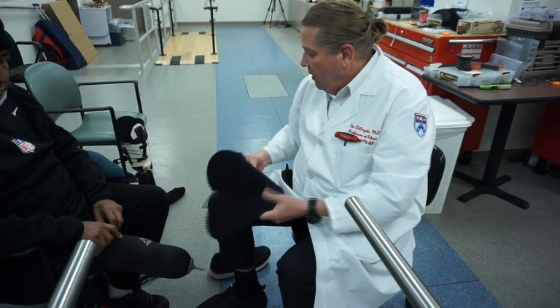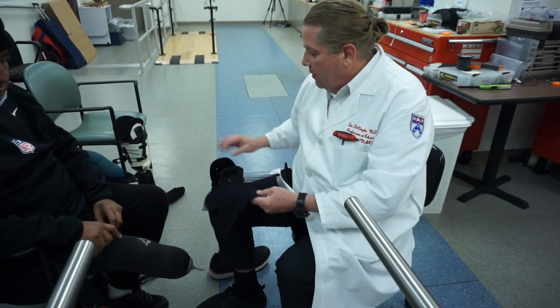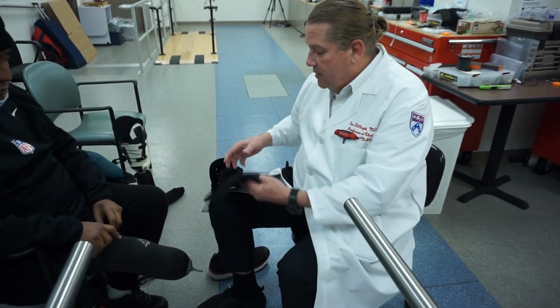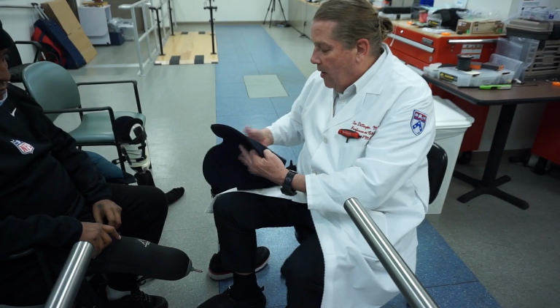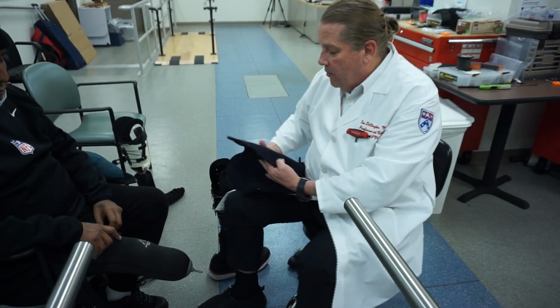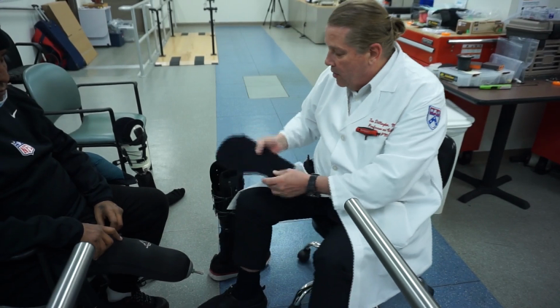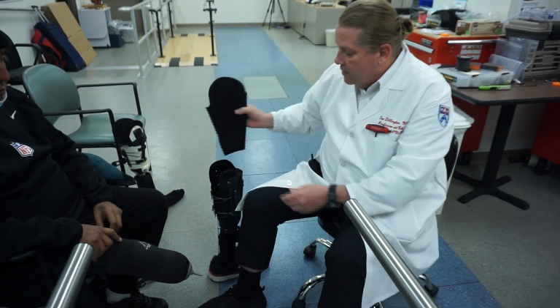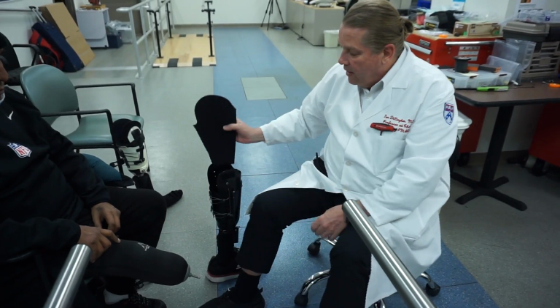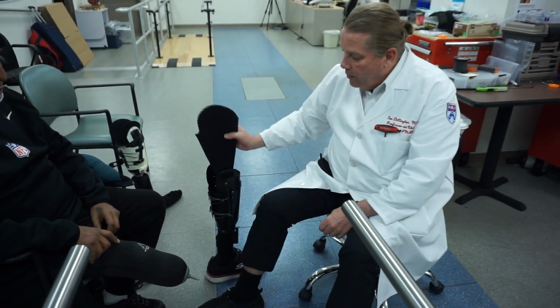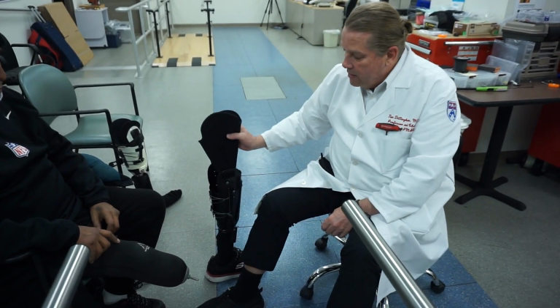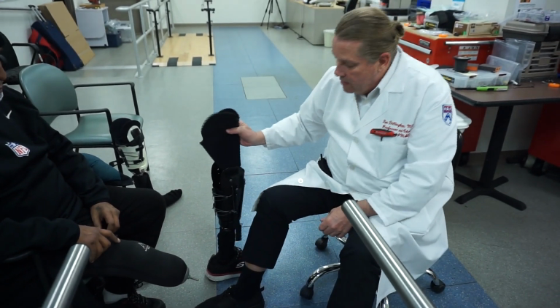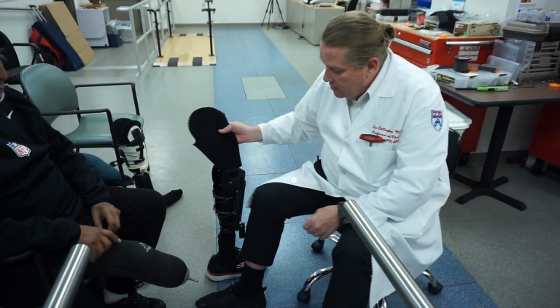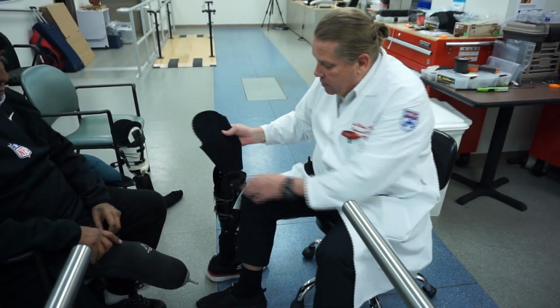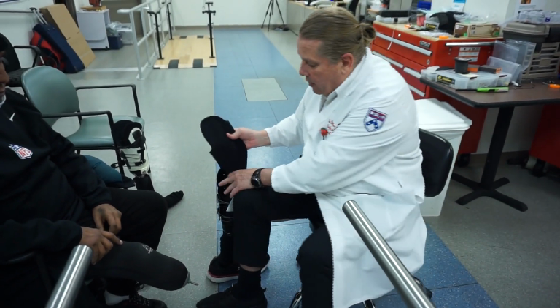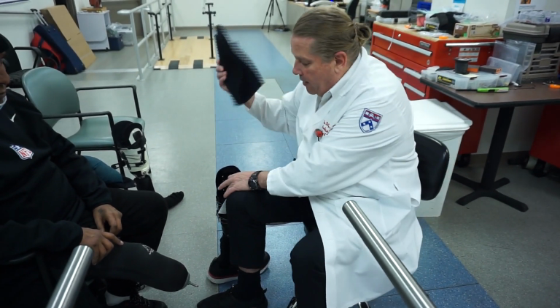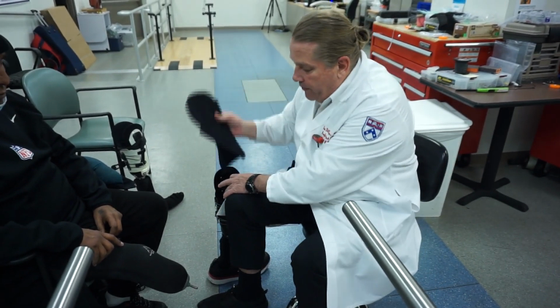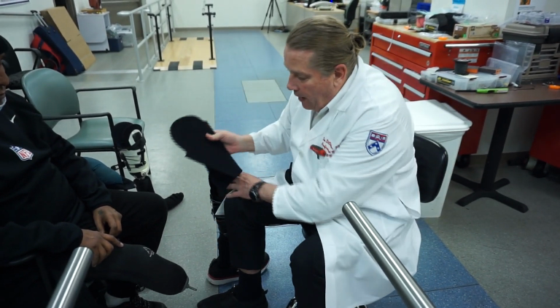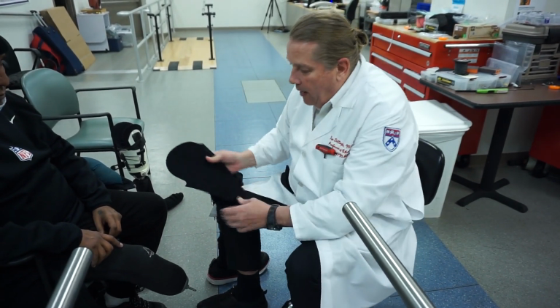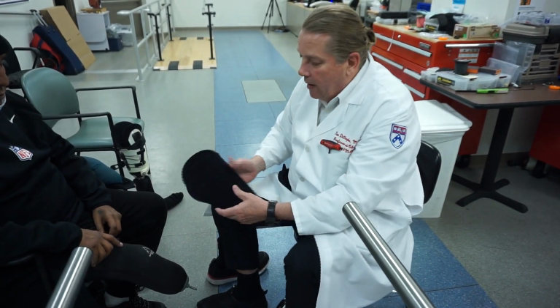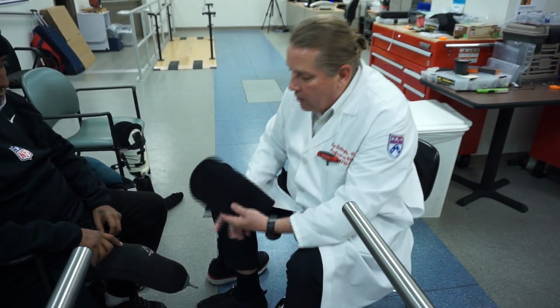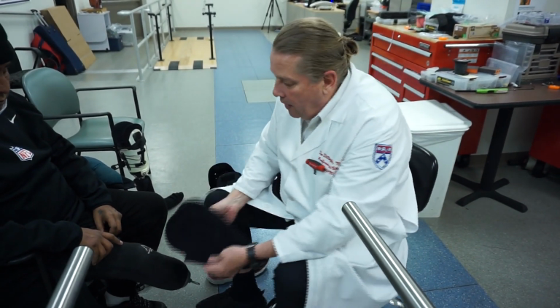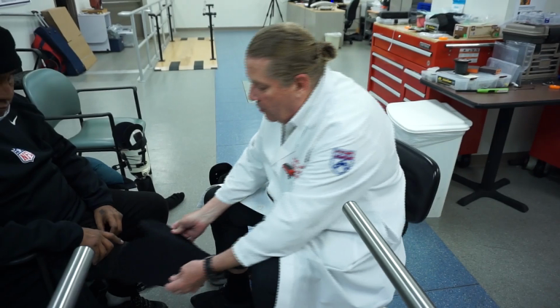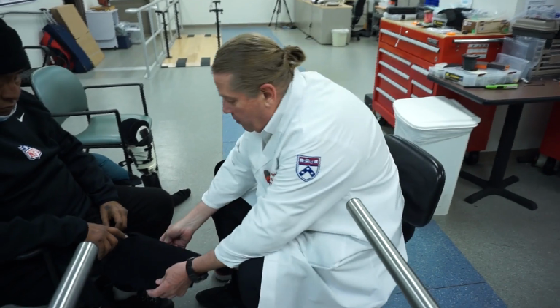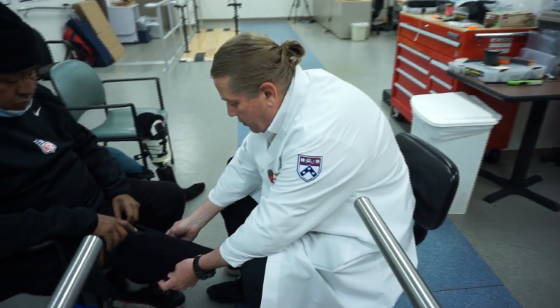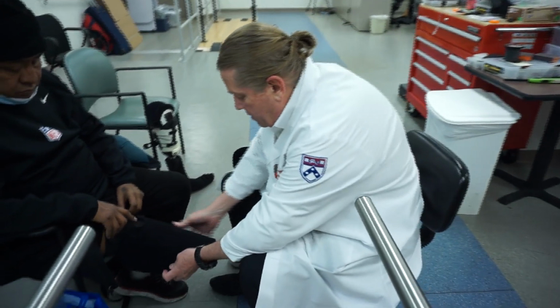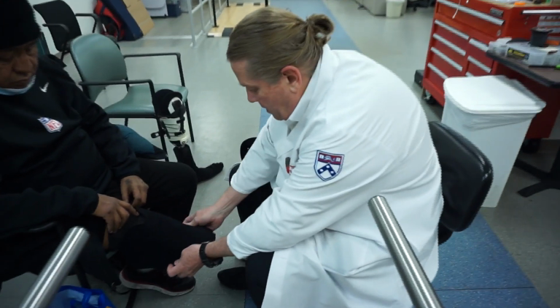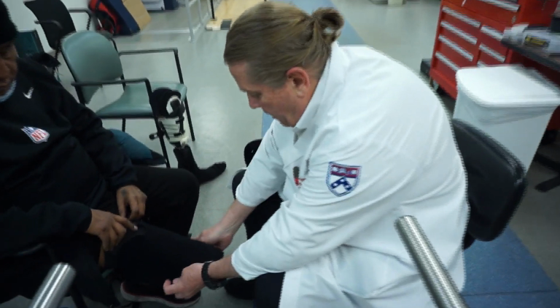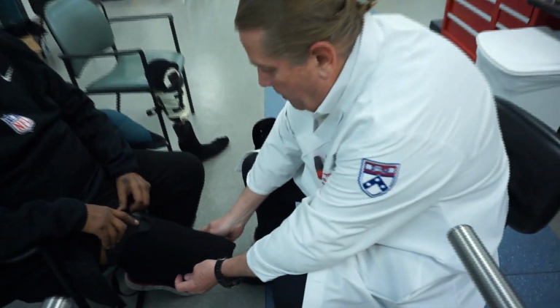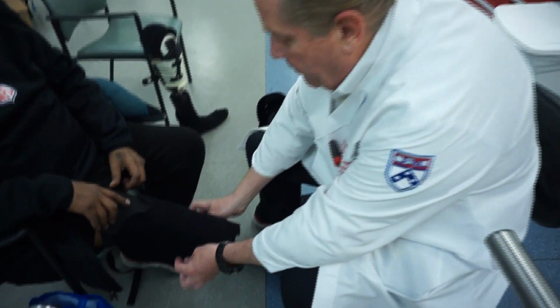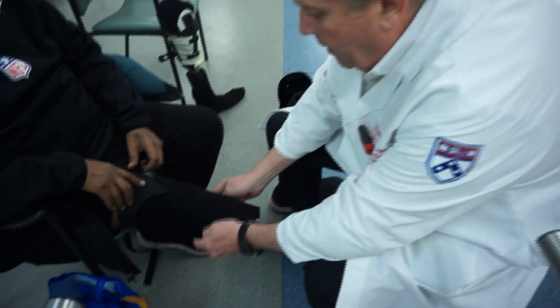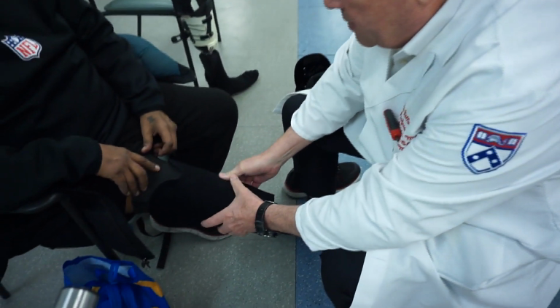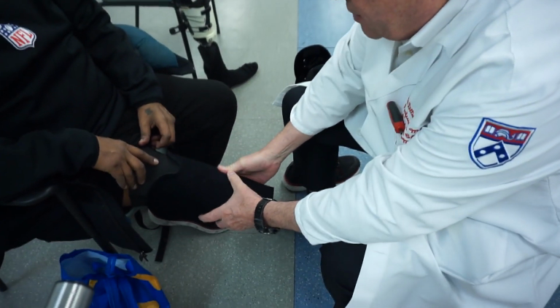This is the liner that goes inside the prosthesis. You just pull it out and you can lay it over the person's leg as such.